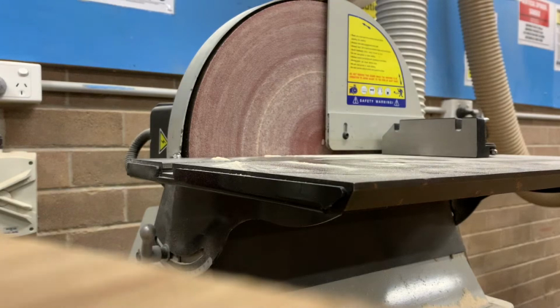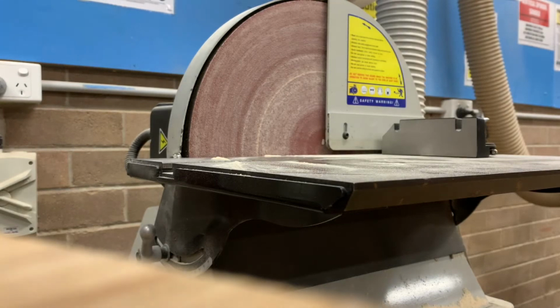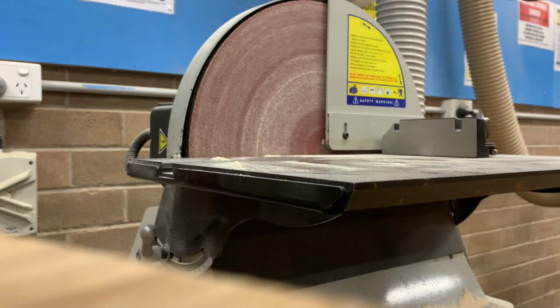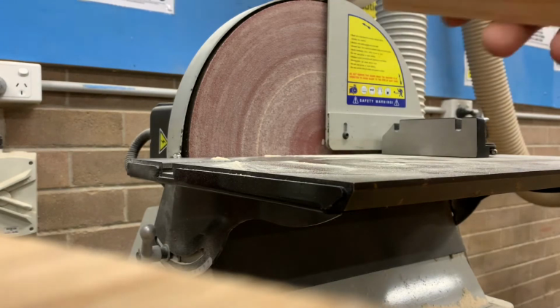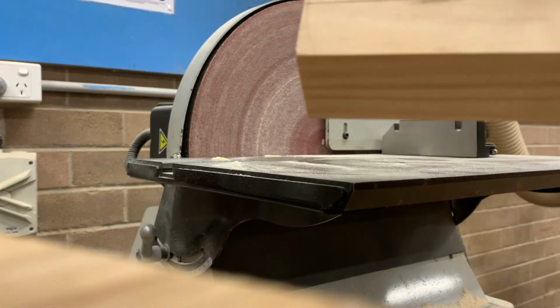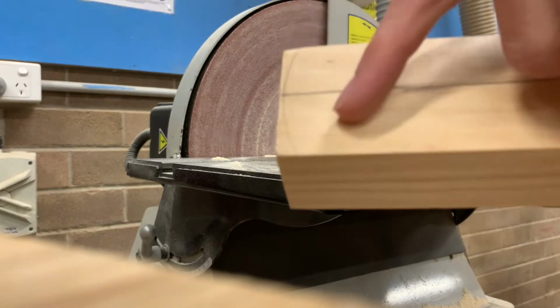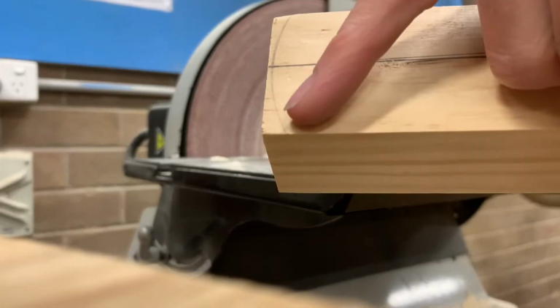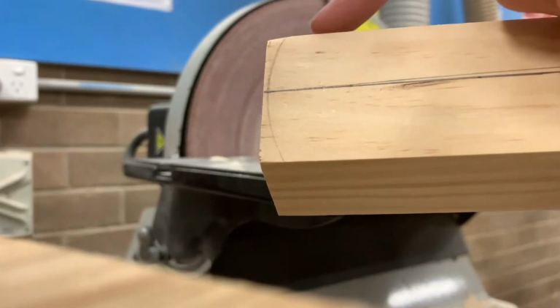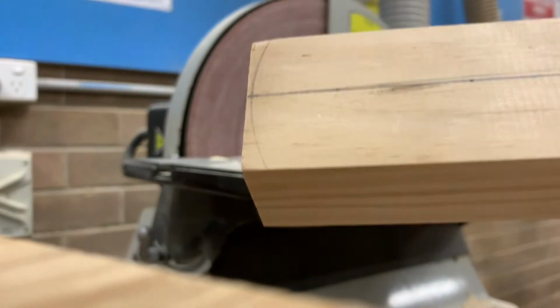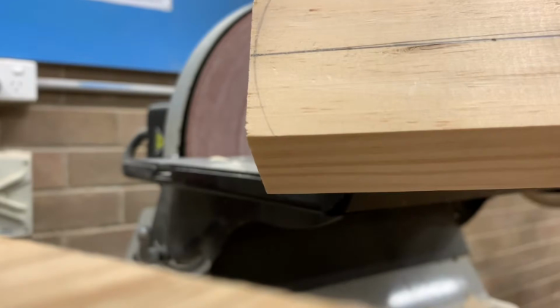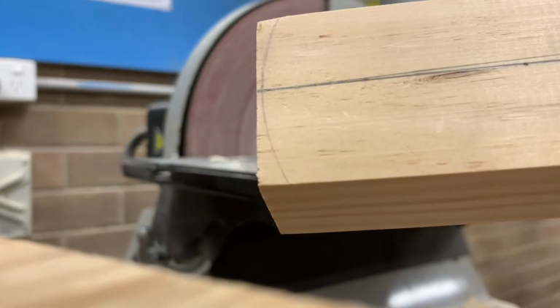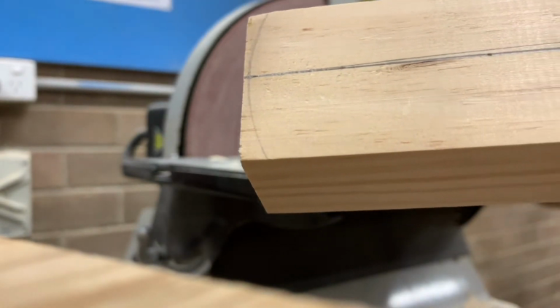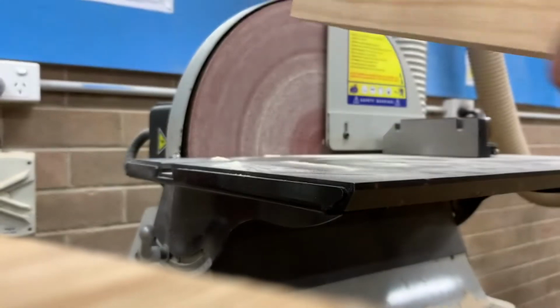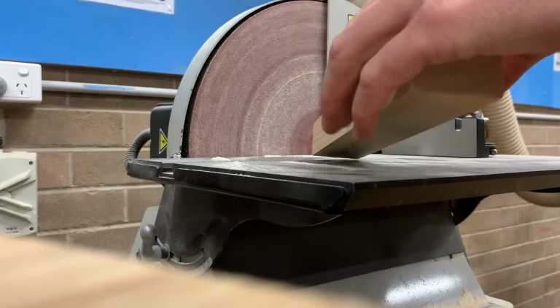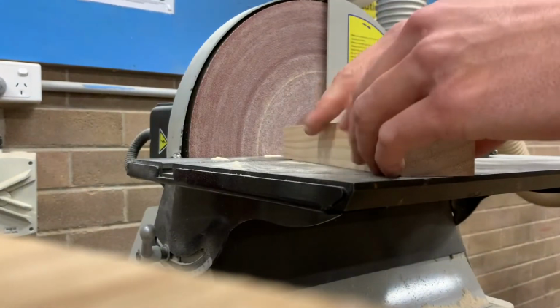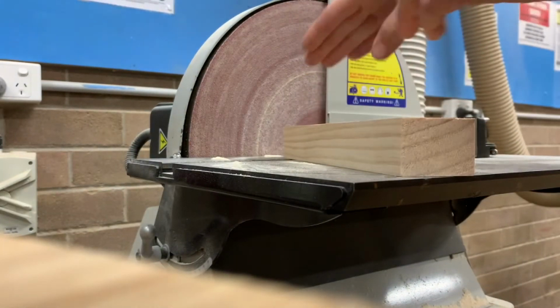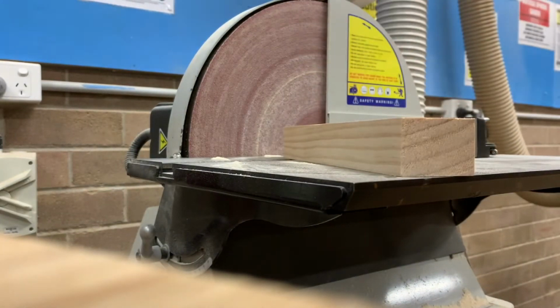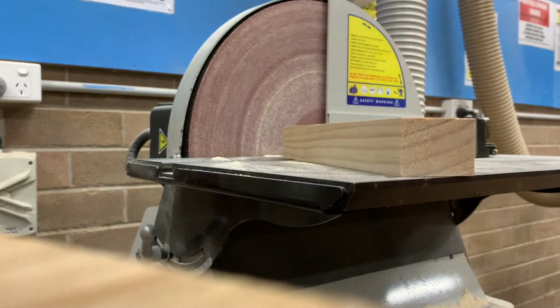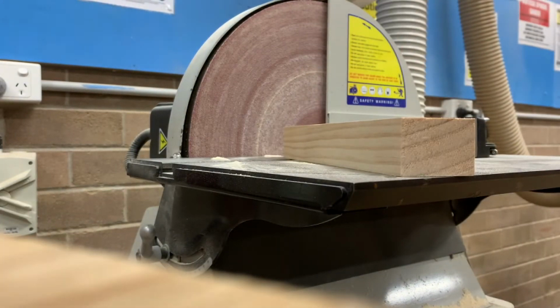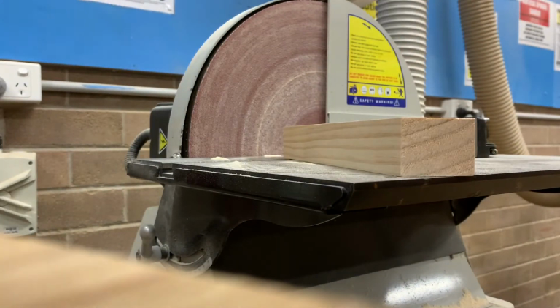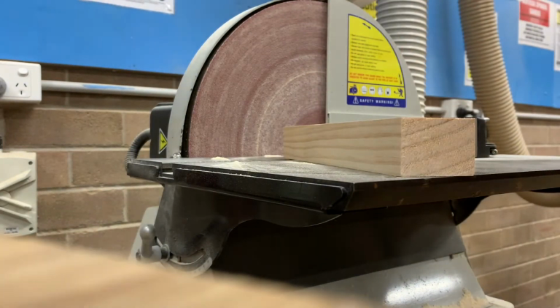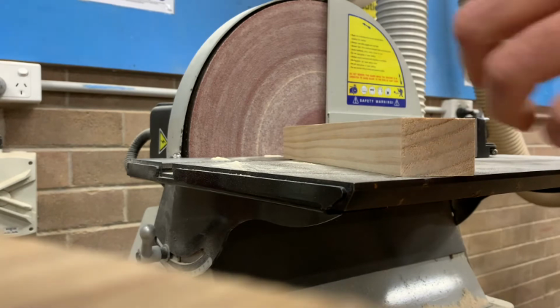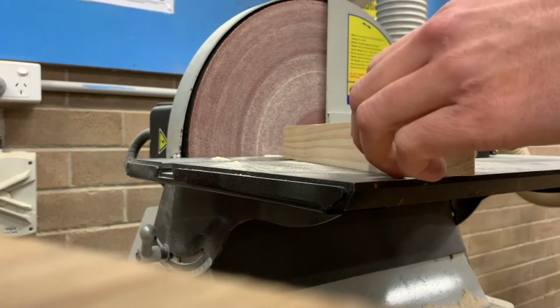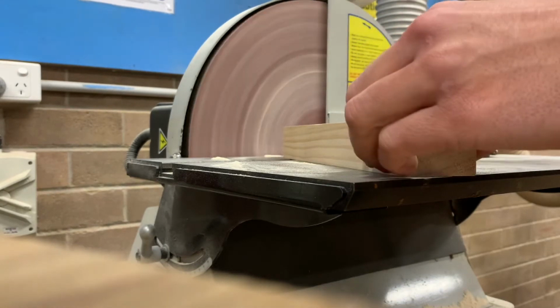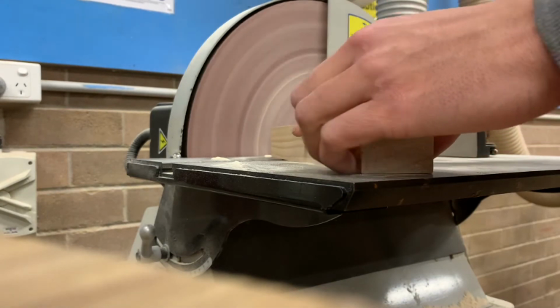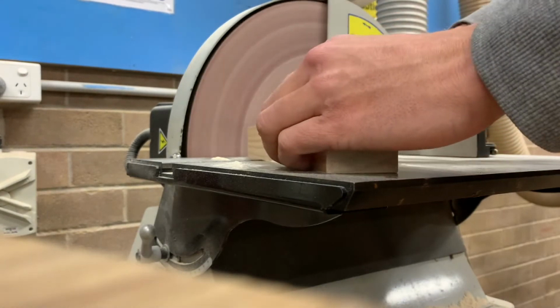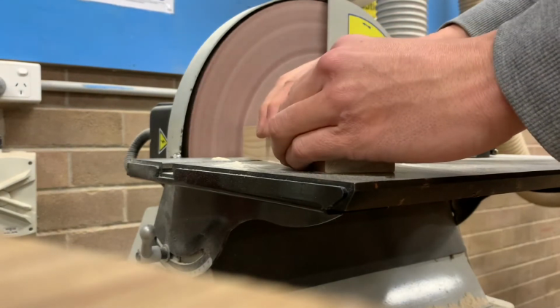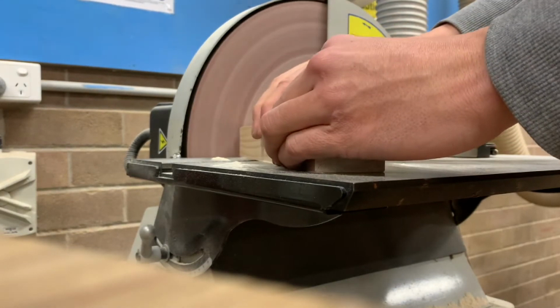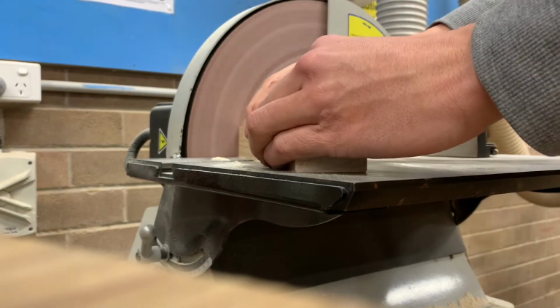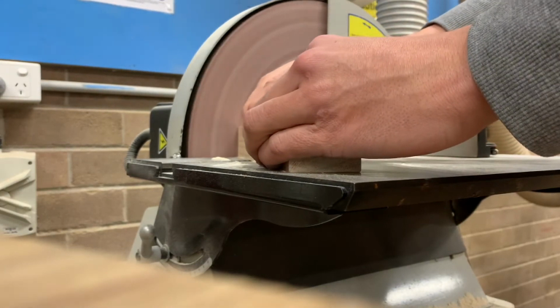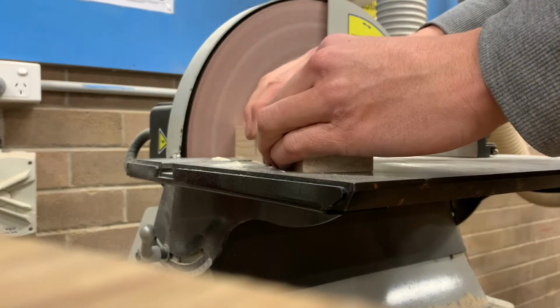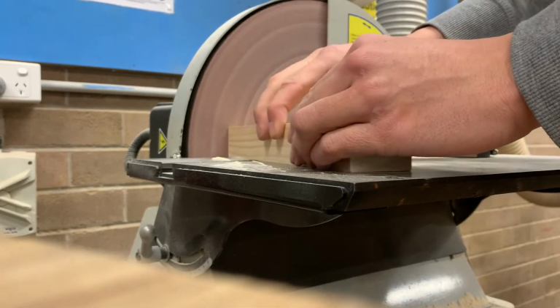Alrighty, what we're going to come through and do is we're going to sand down to this line here. Now it's not an overly complicated step — you just place it down flat, keeping your hands well away from that. Of course: glasses, hair tied up, apron on, and just bring this around.